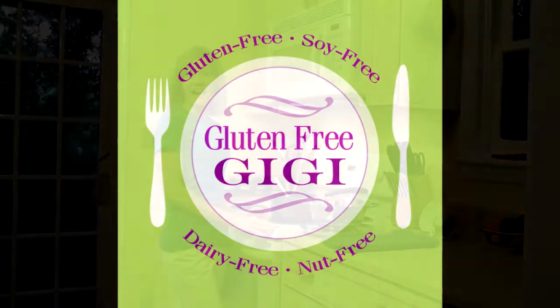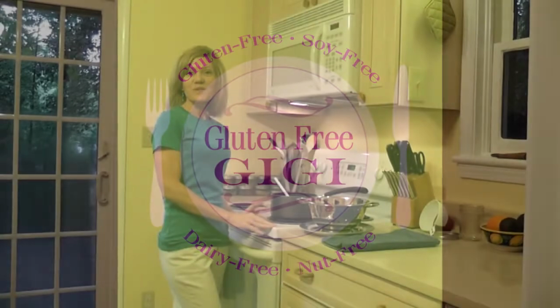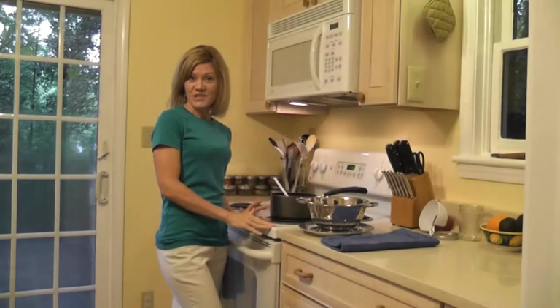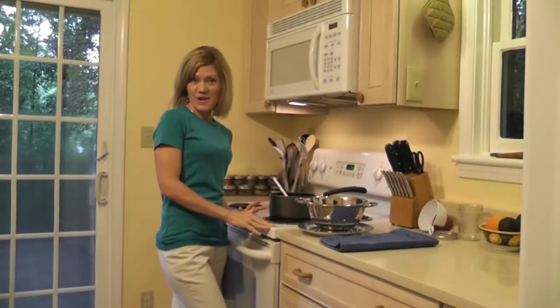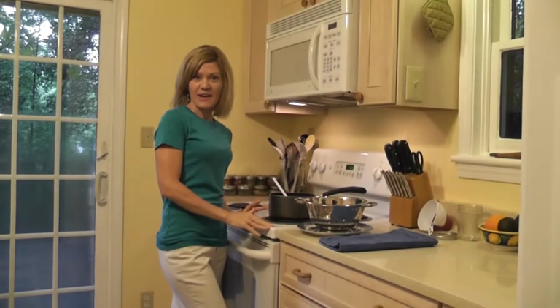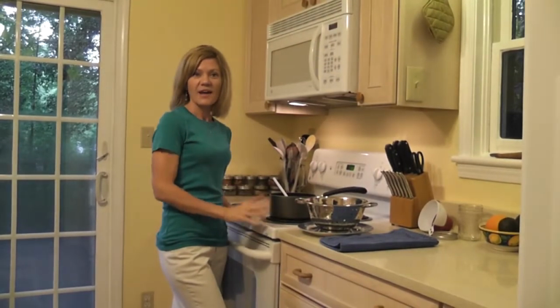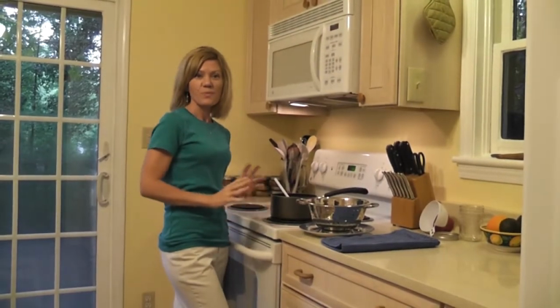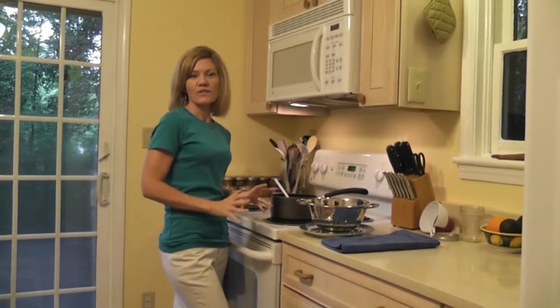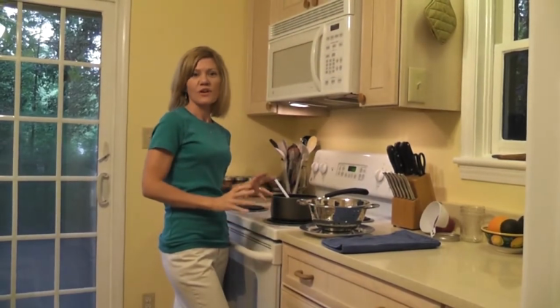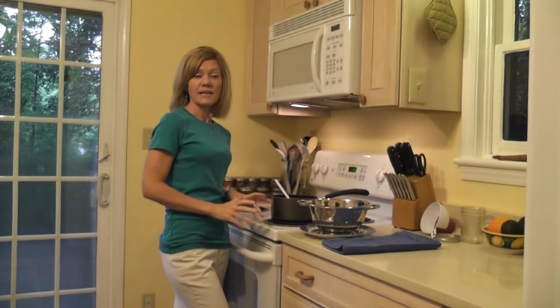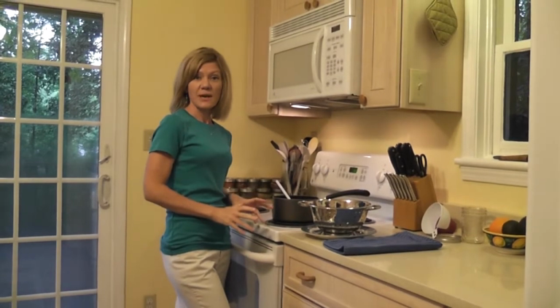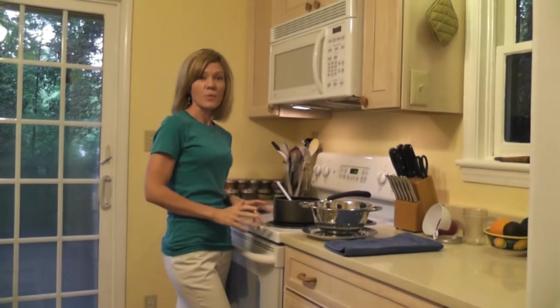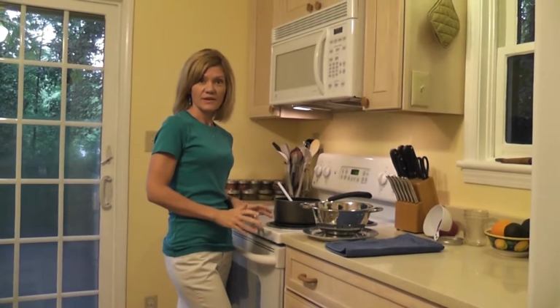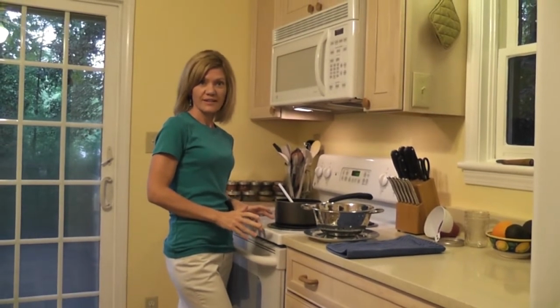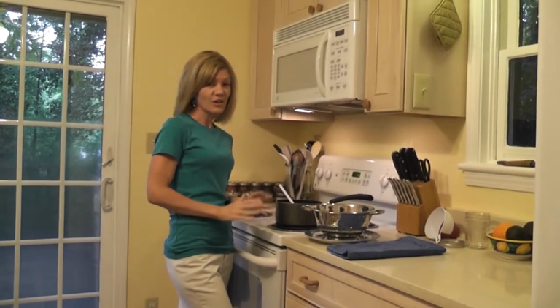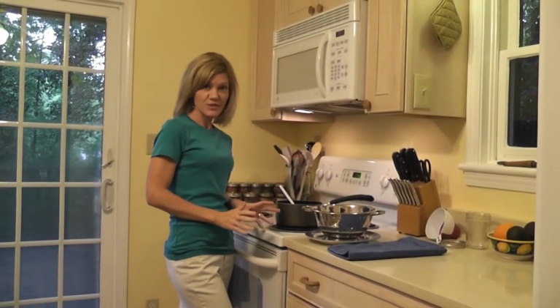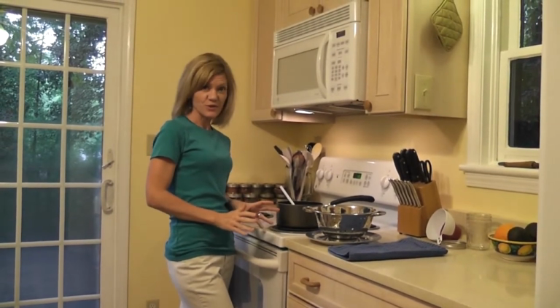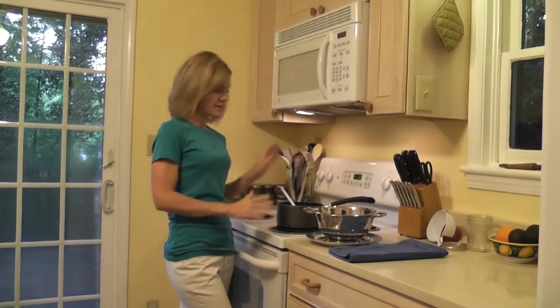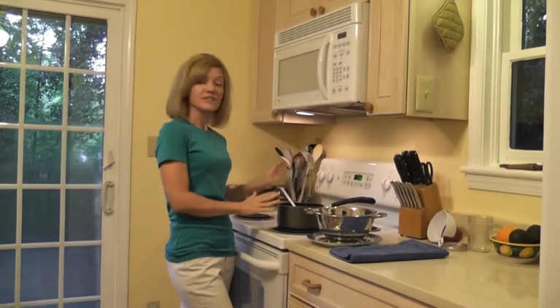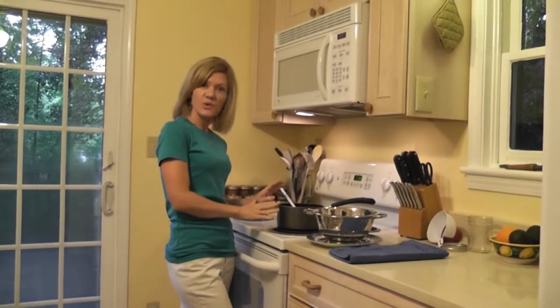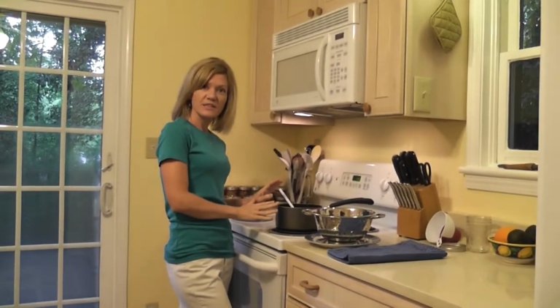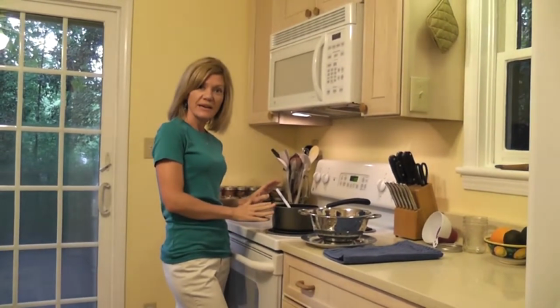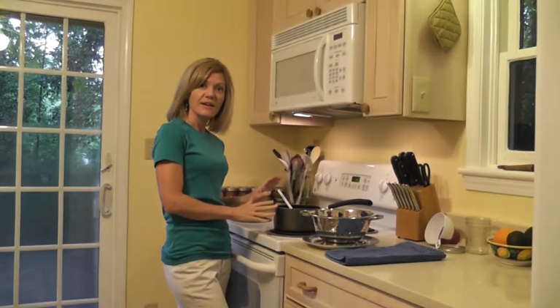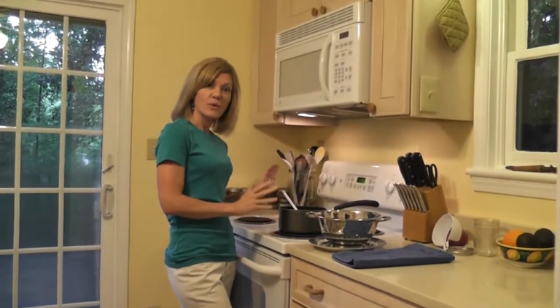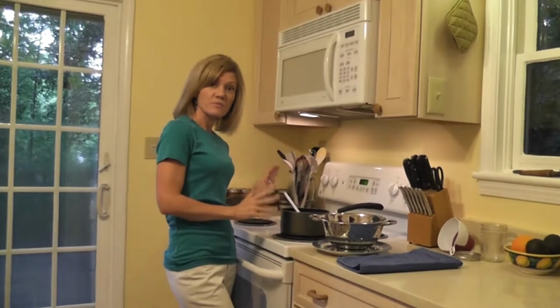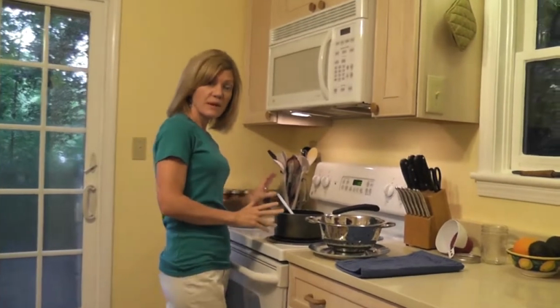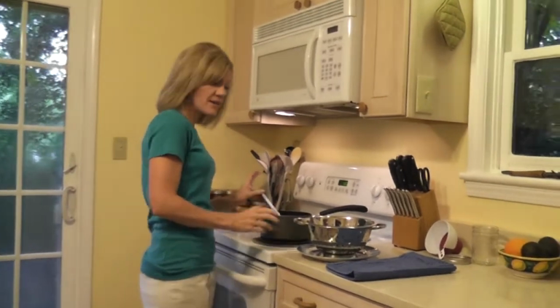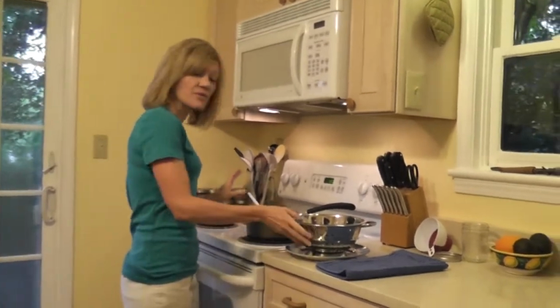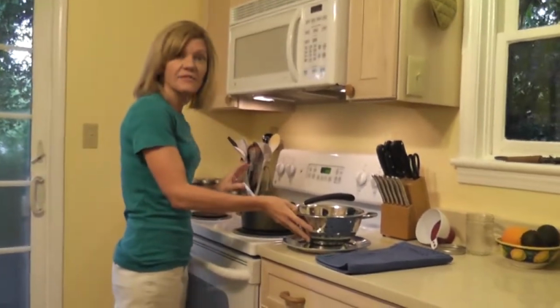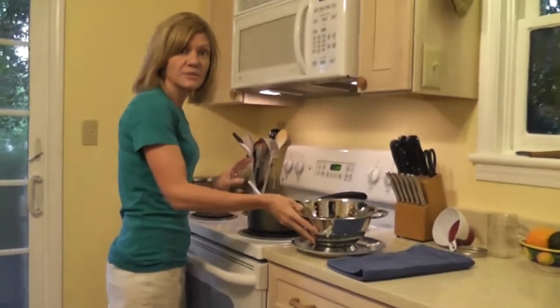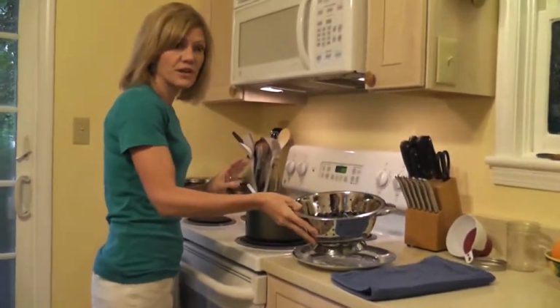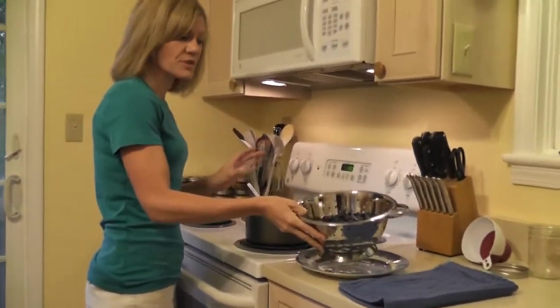I am going to show you how to make a wonderful homemade jam with one ingredient. All you need is fruit. You need a two-quart saucepan, and we're going over medium-high heat with five cups of fresh fruit.